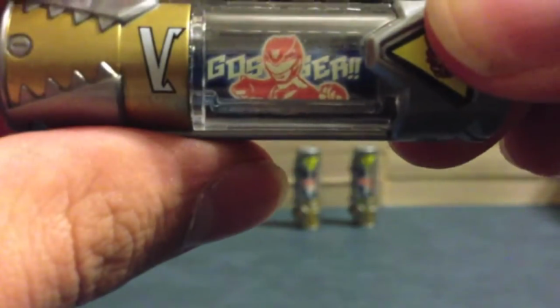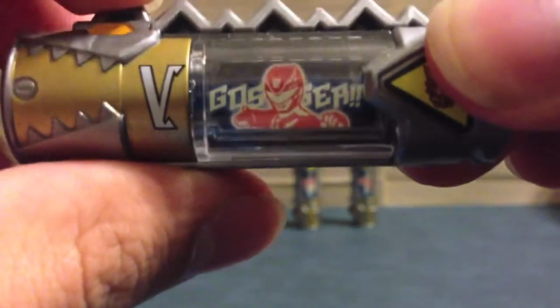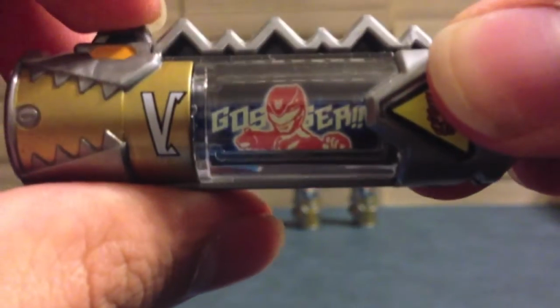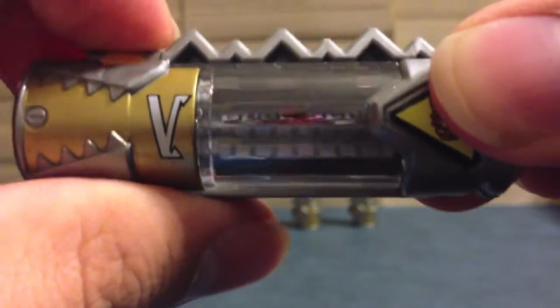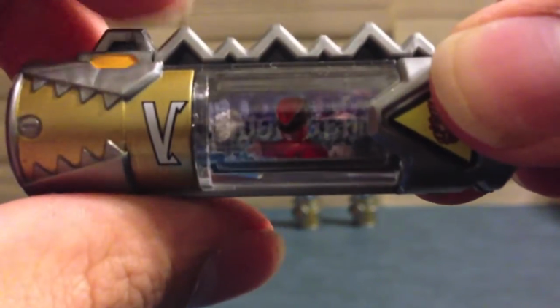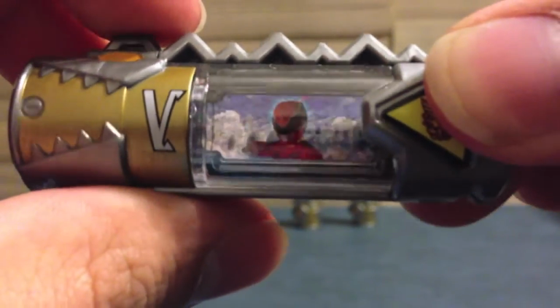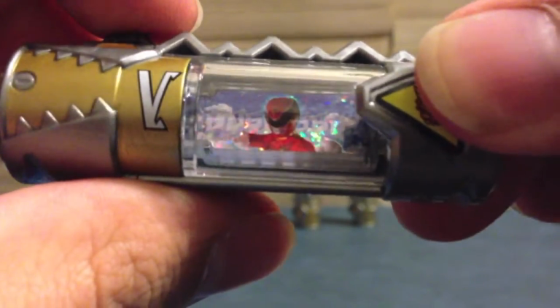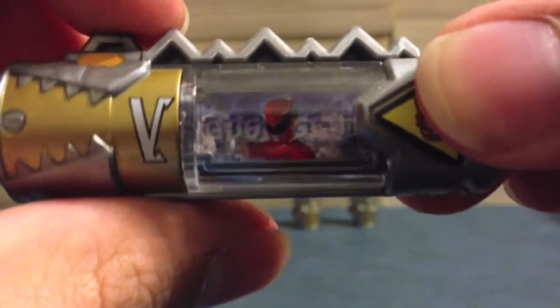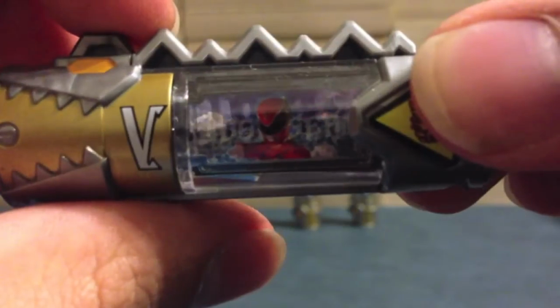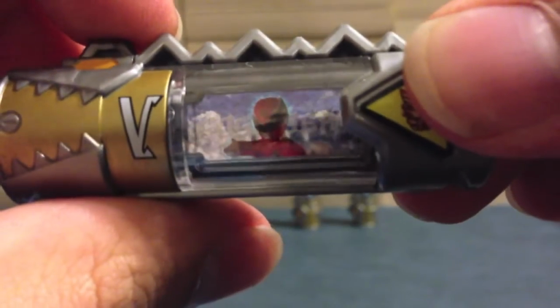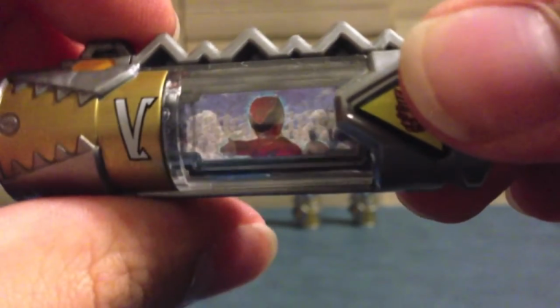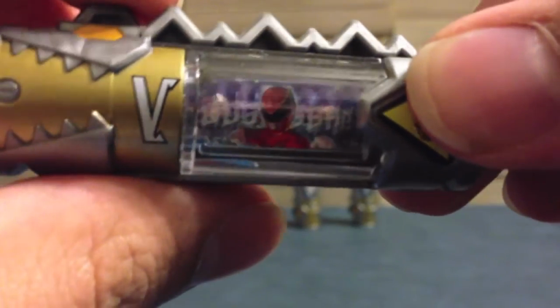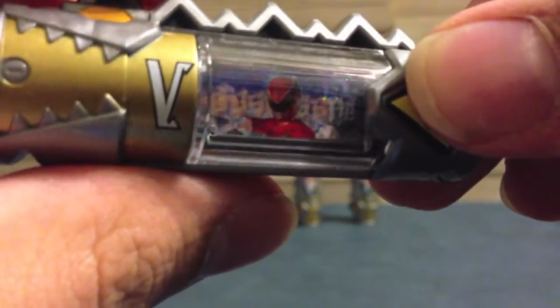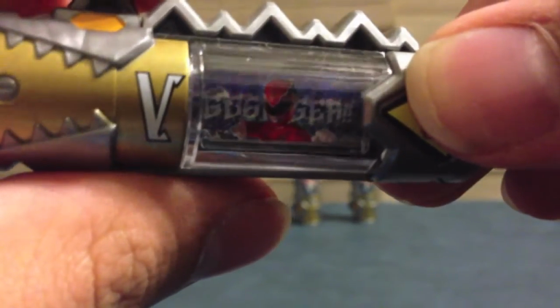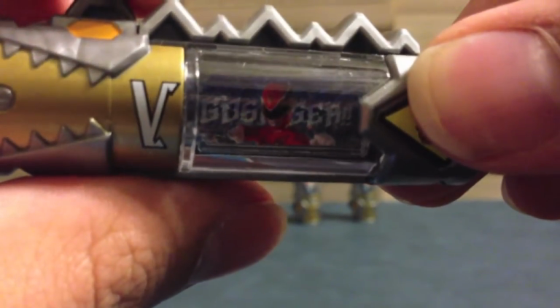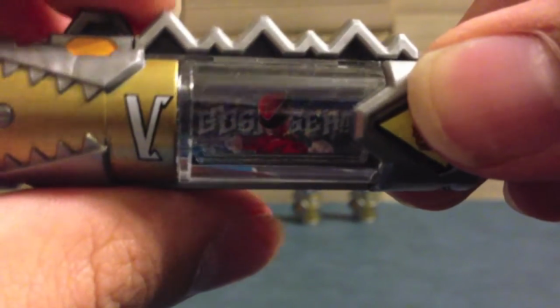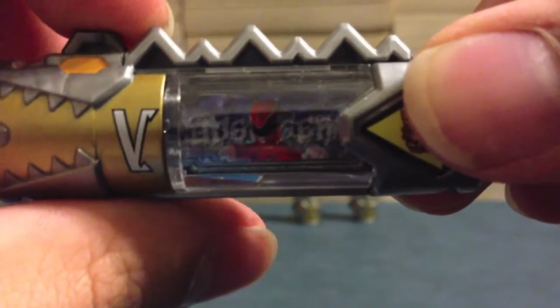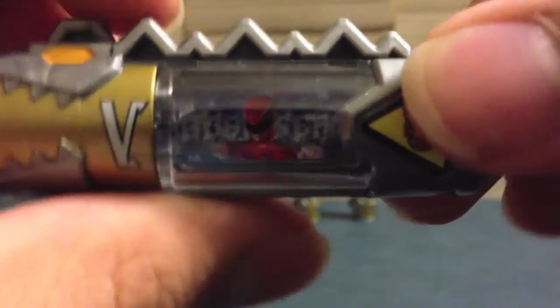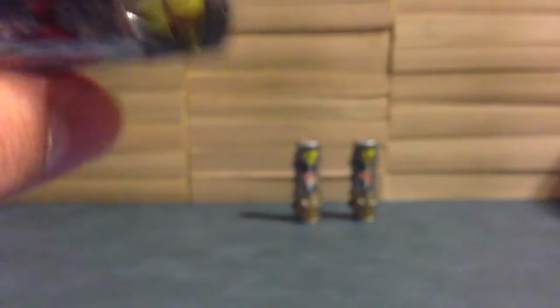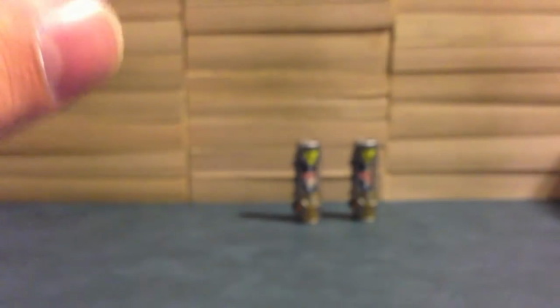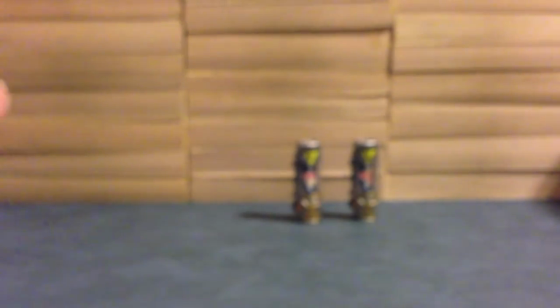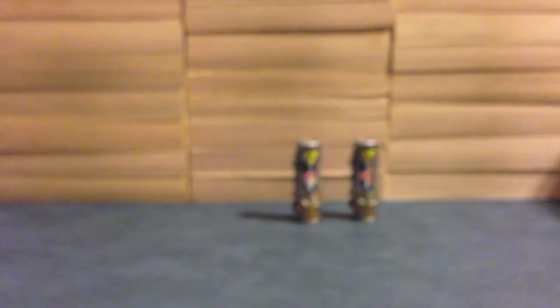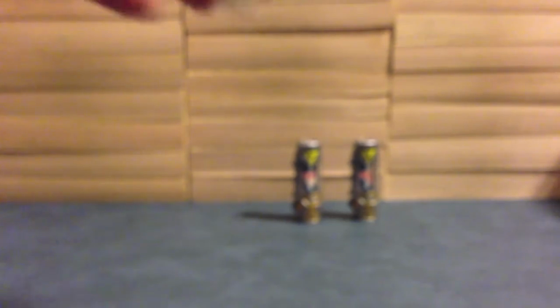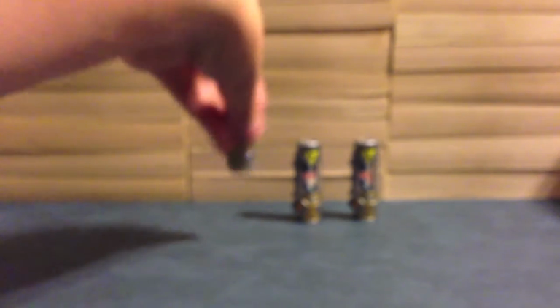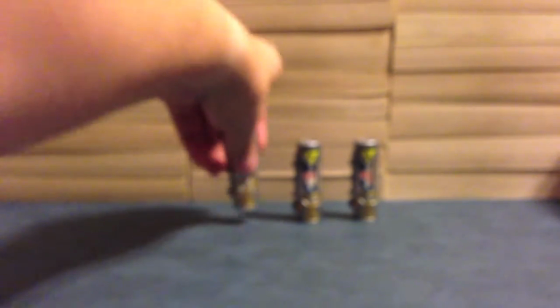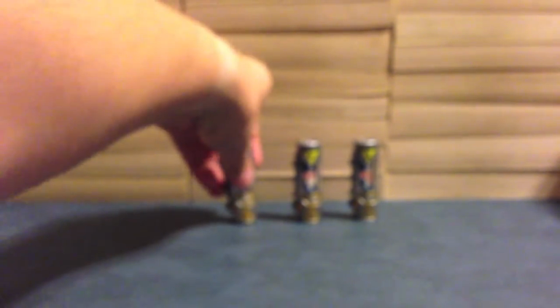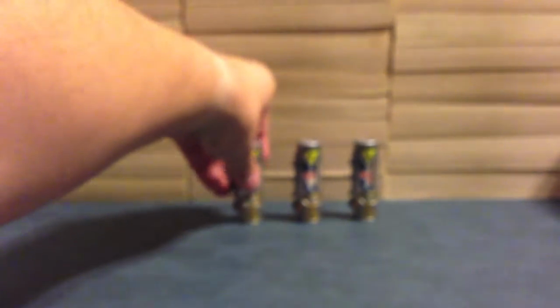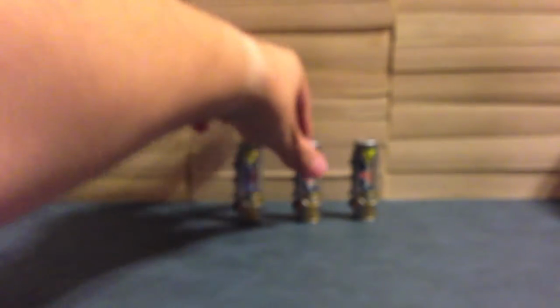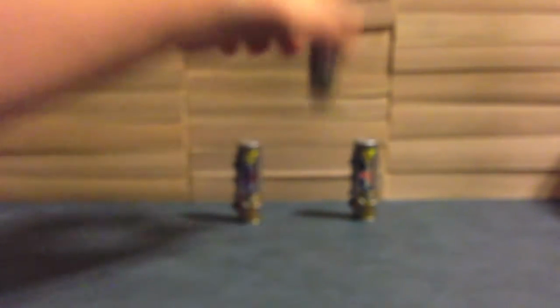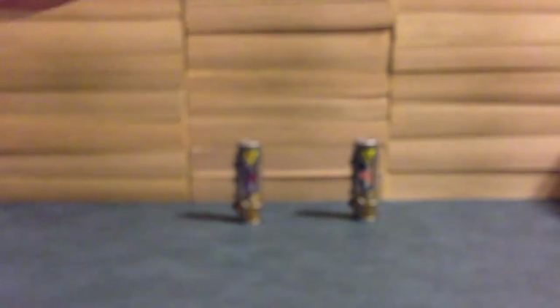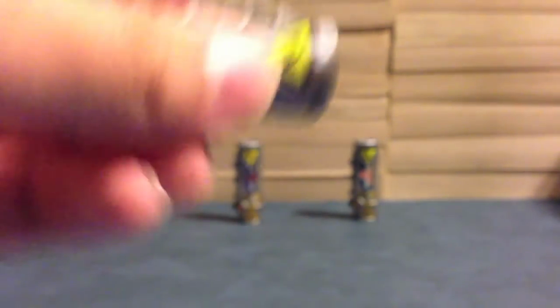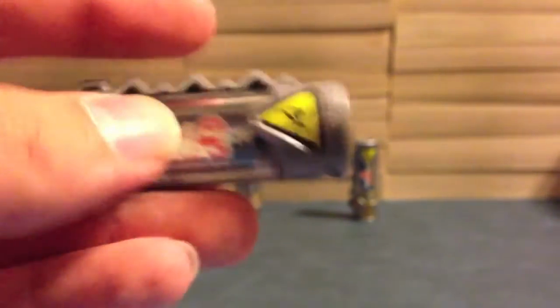When I push the button it's all shiny, and we see Ghost Sager Red, and it does say Ghost Sager back there. So we'll put that back and go to our next battery — Gokaiger.